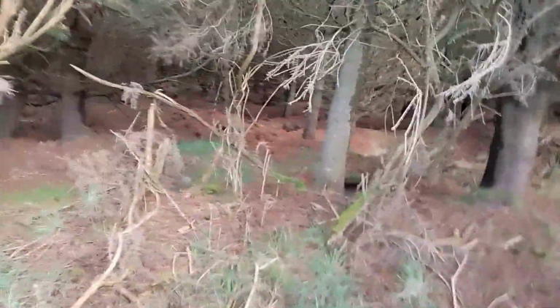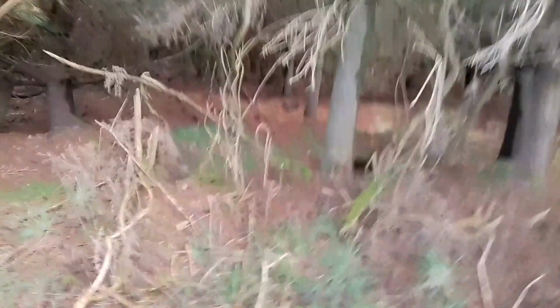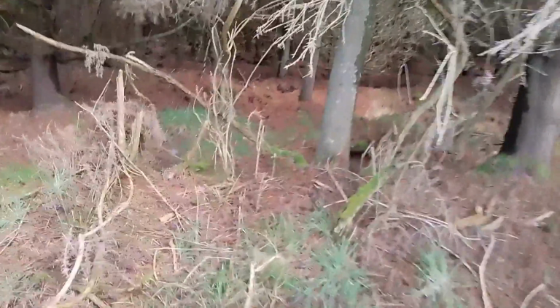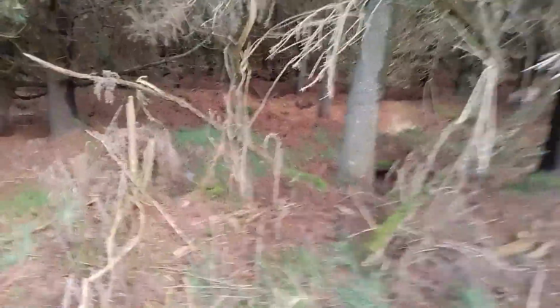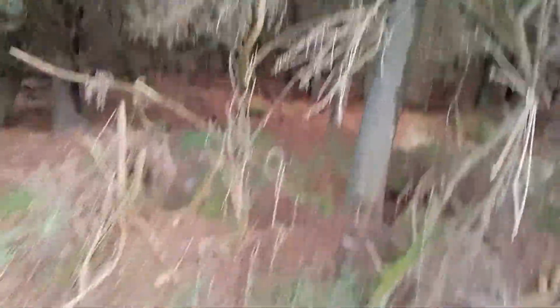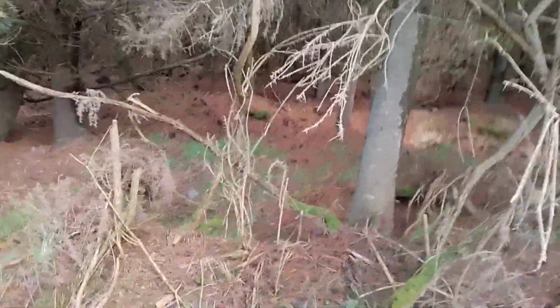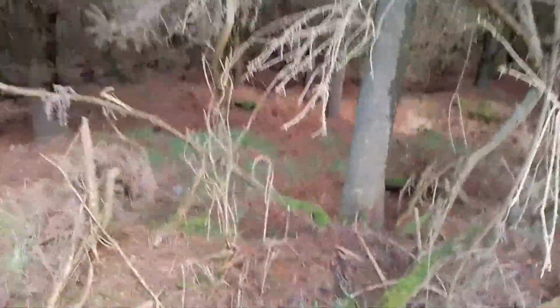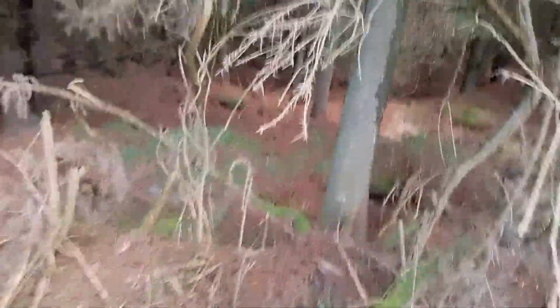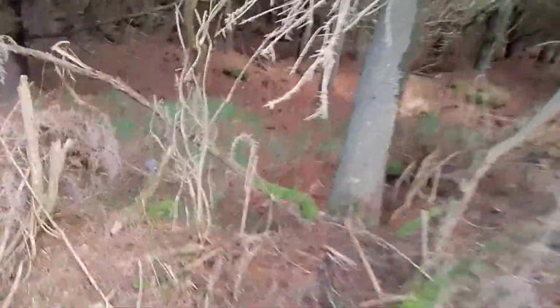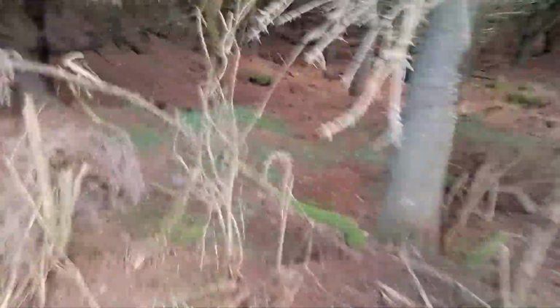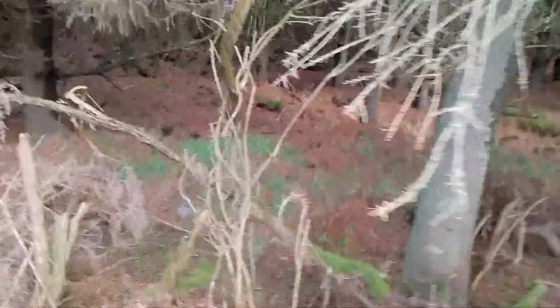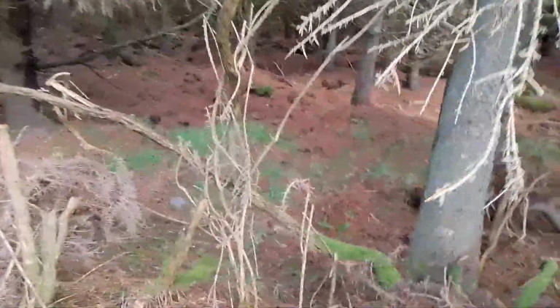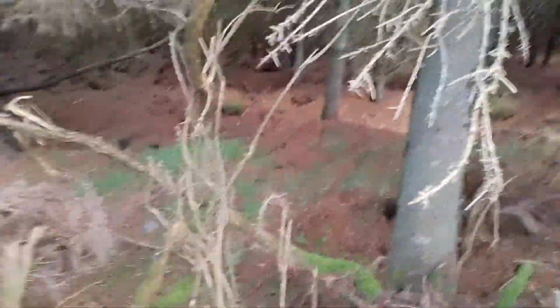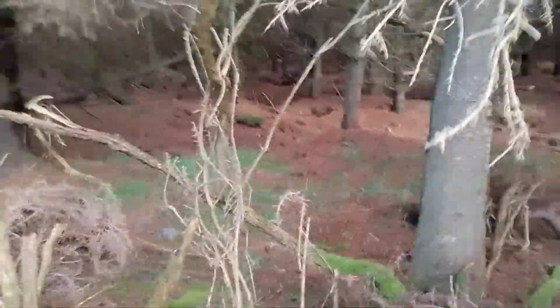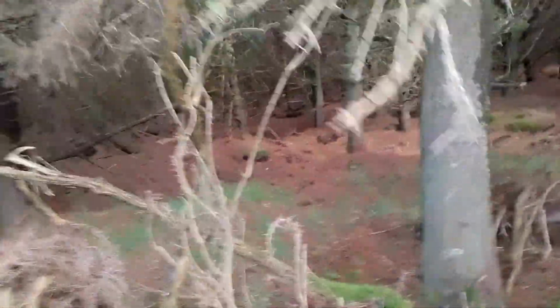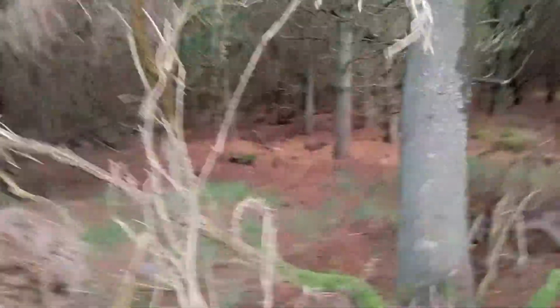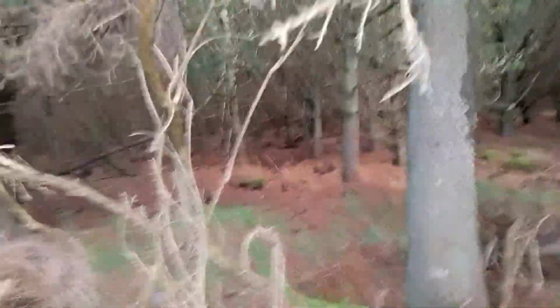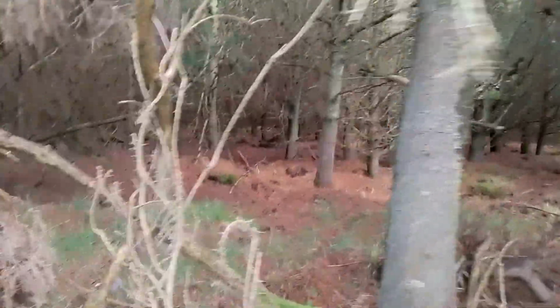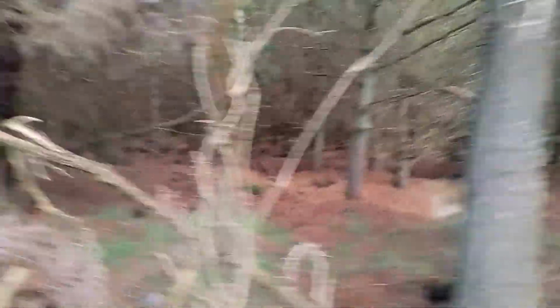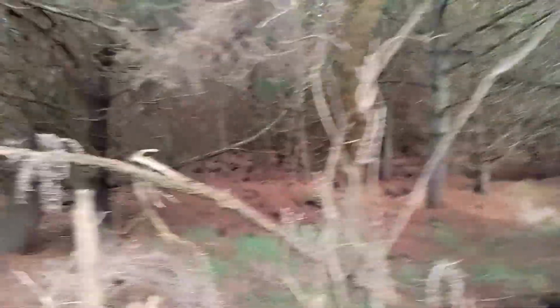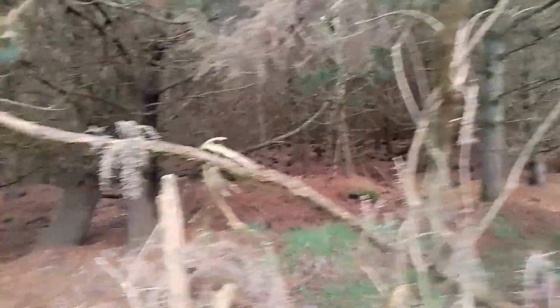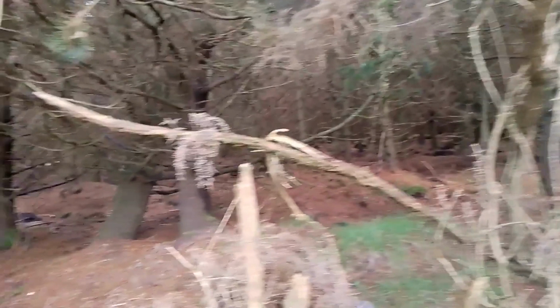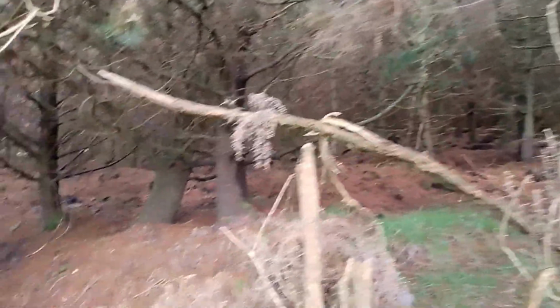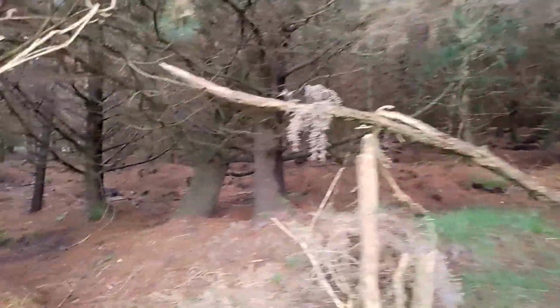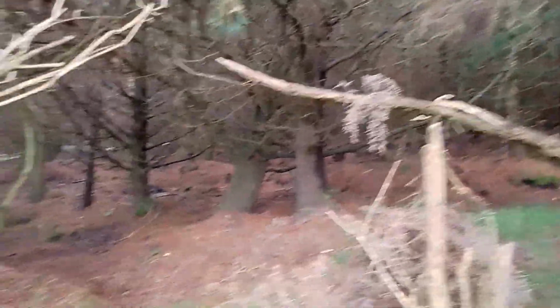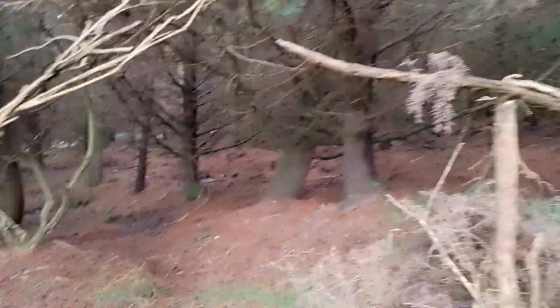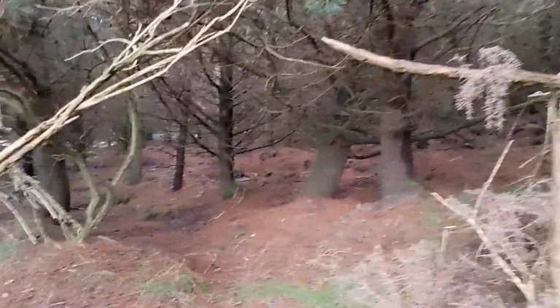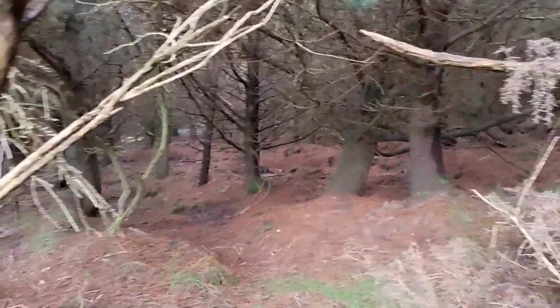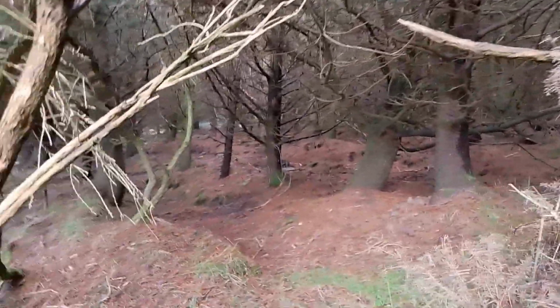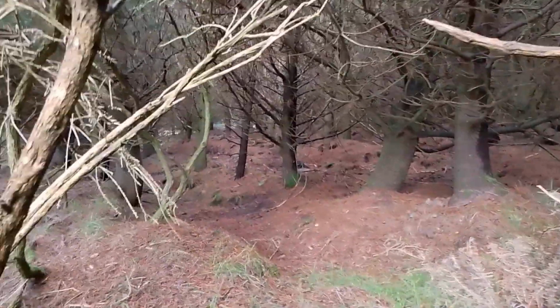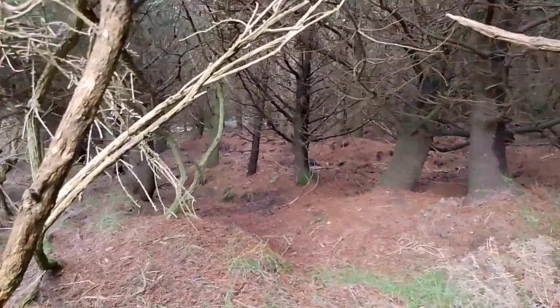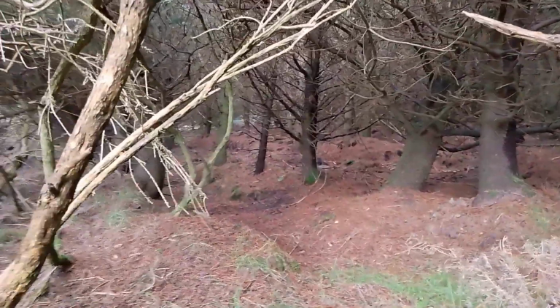I'll show you the kind of forestry we'll continue with here — very, very dense.